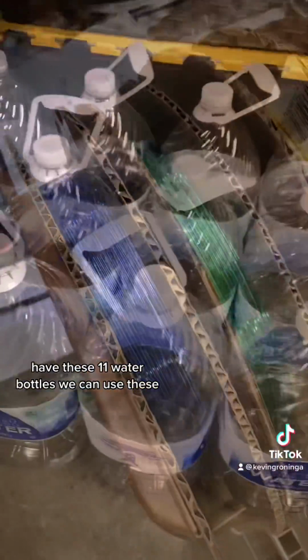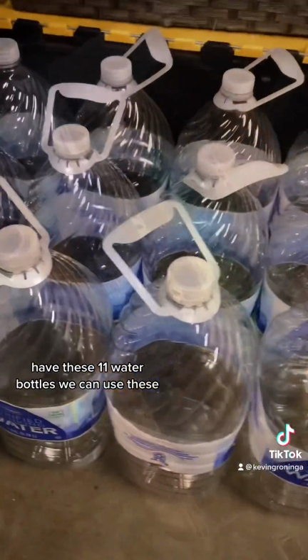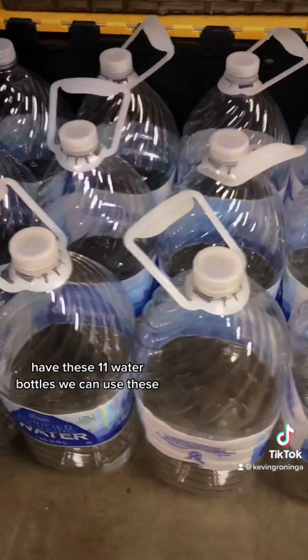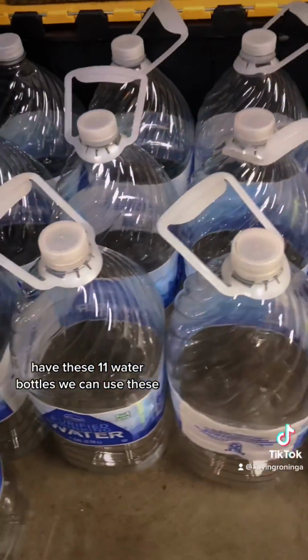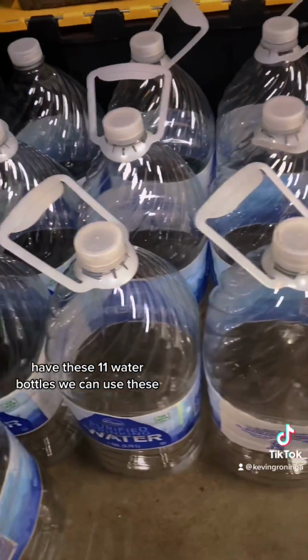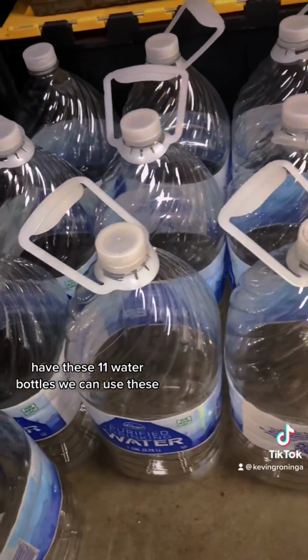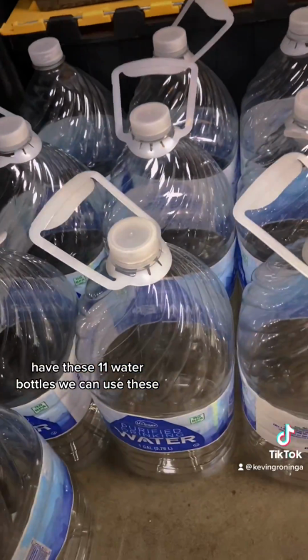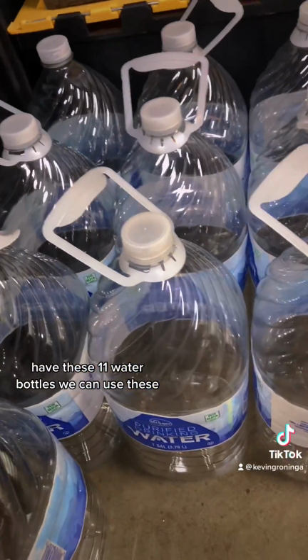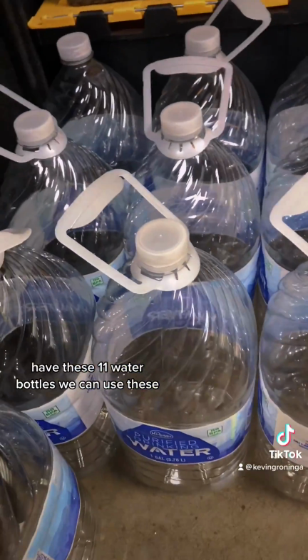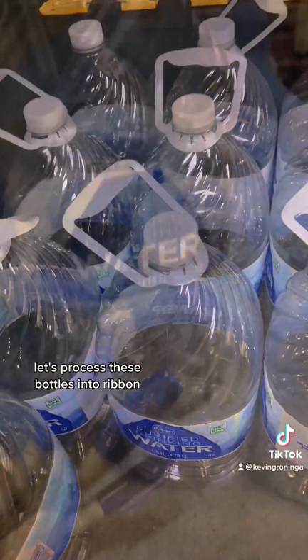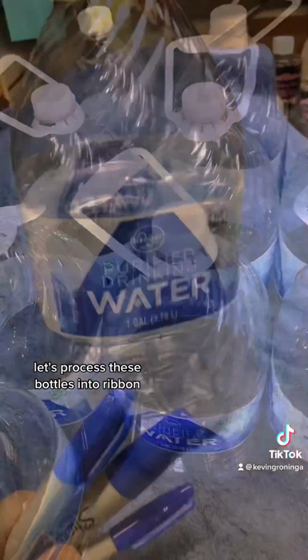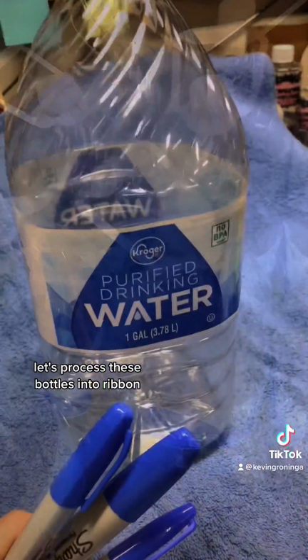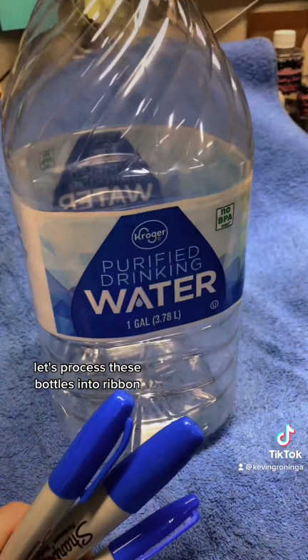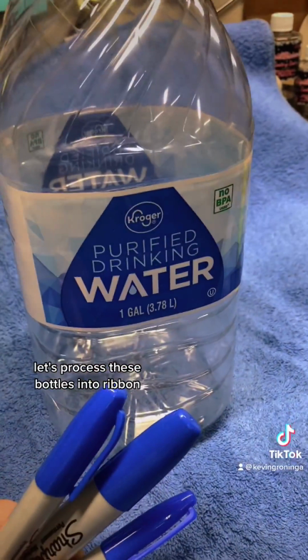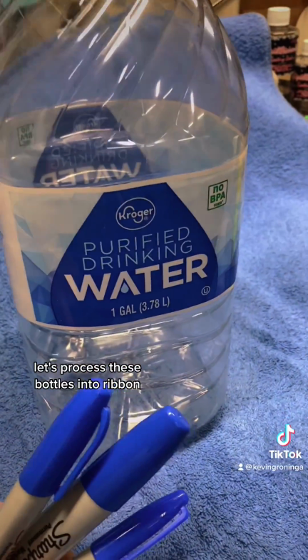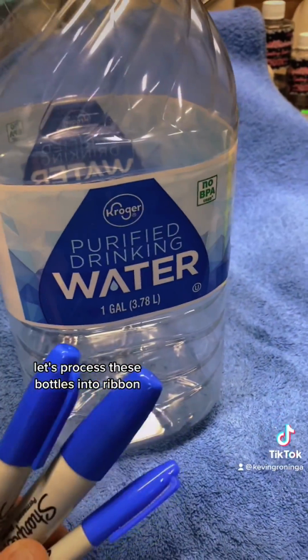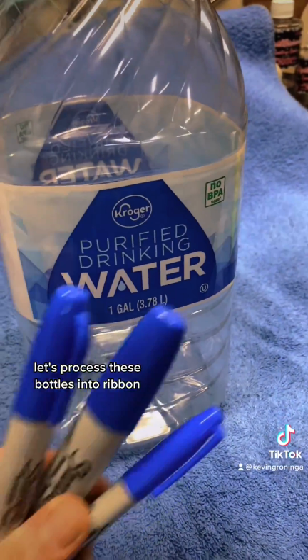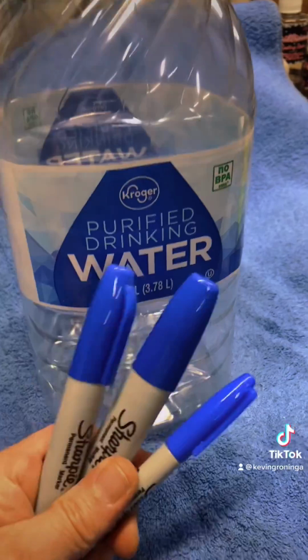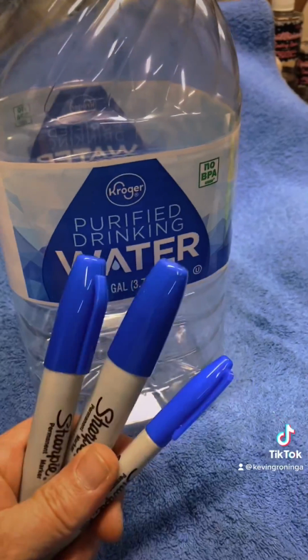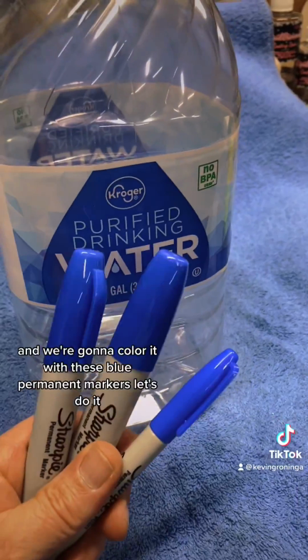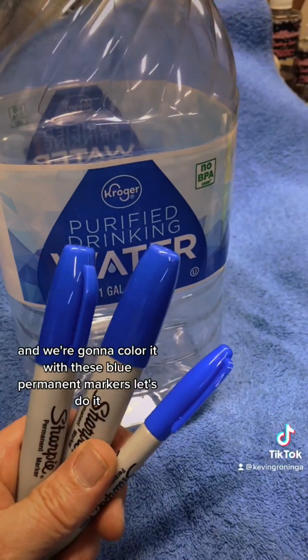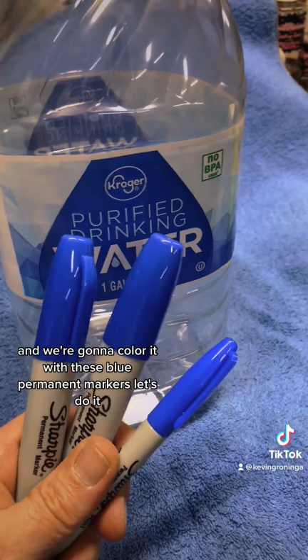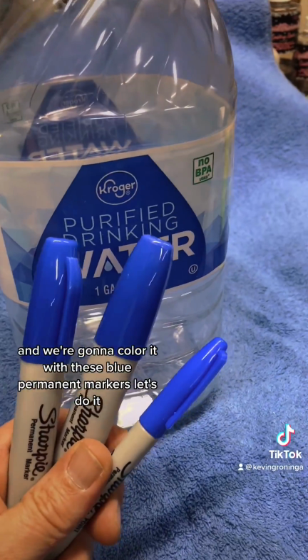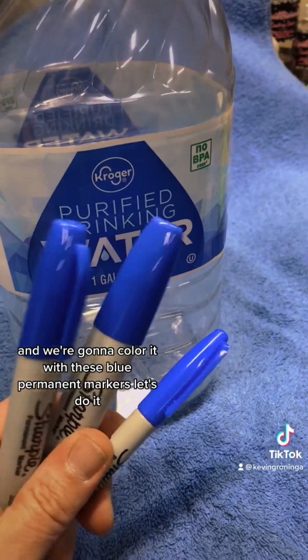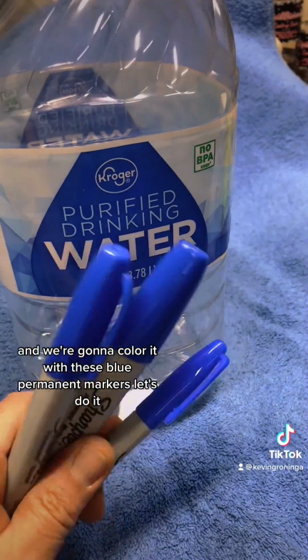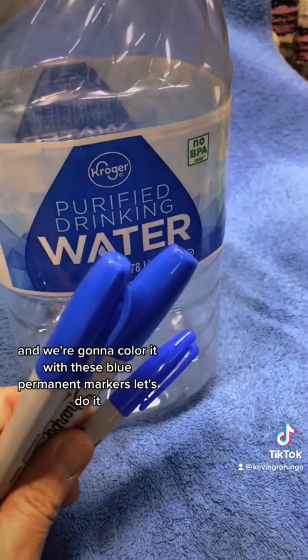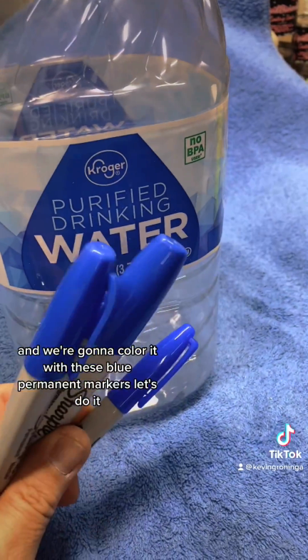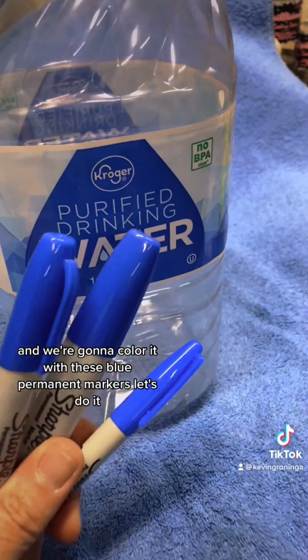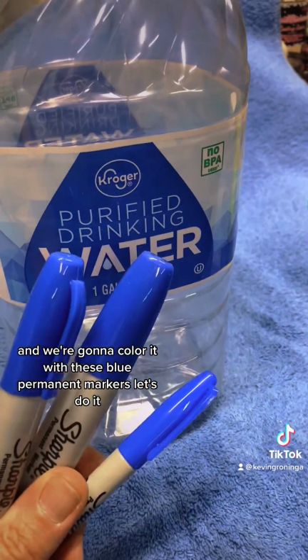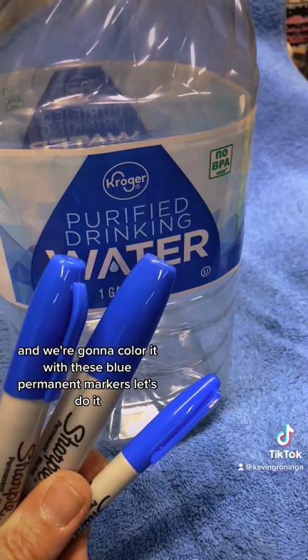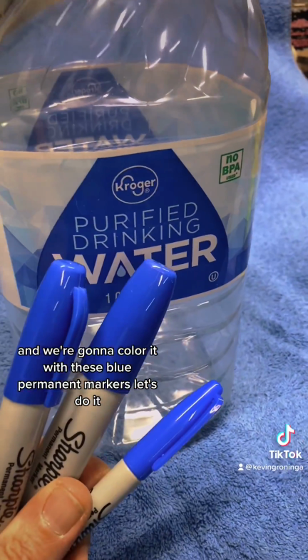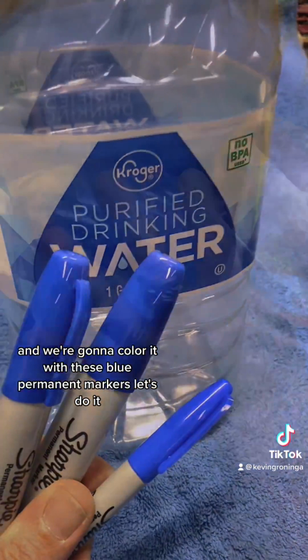I have these 11 water bottles — we can use these. Let's process these bottles into ribbon and we're gonna color it with these blue permanent markers. Let's do it!